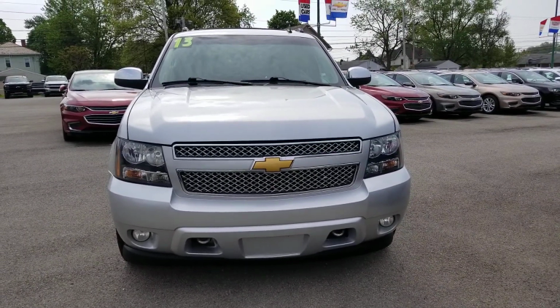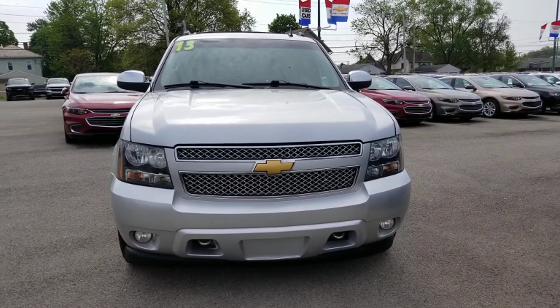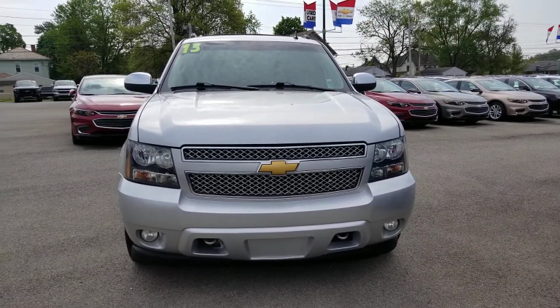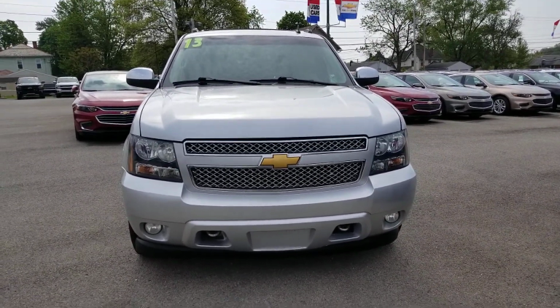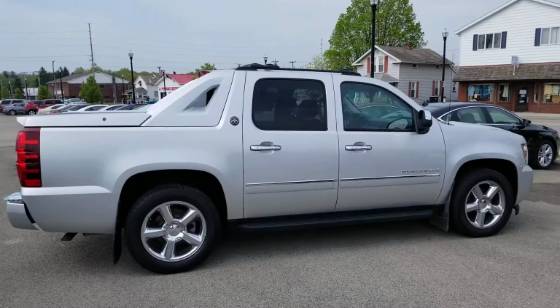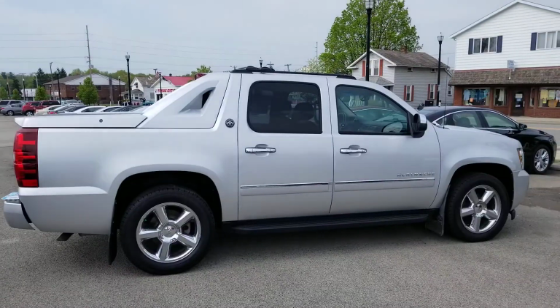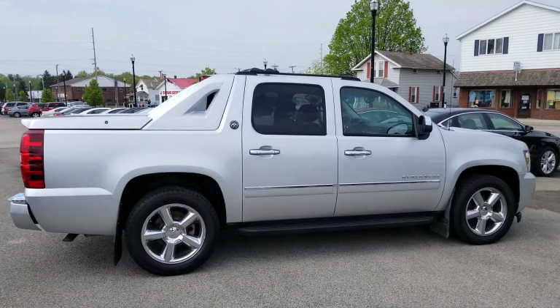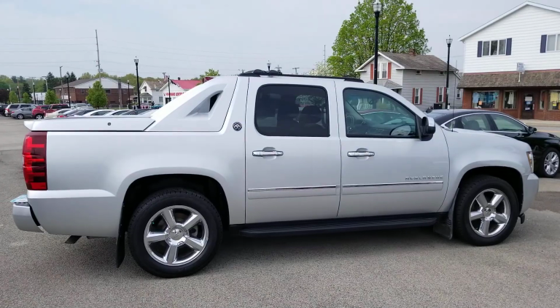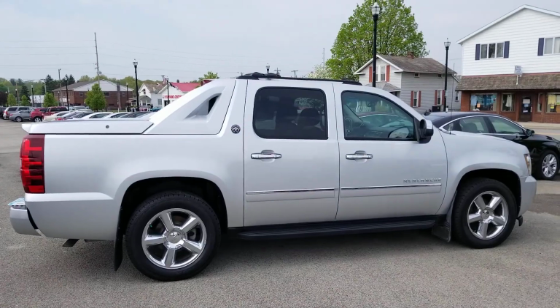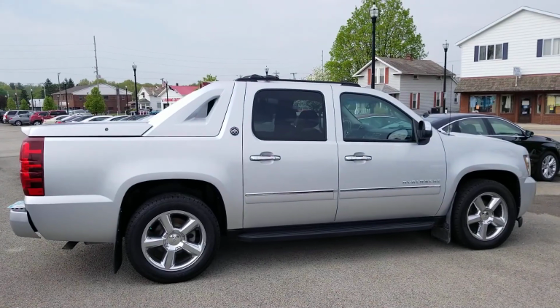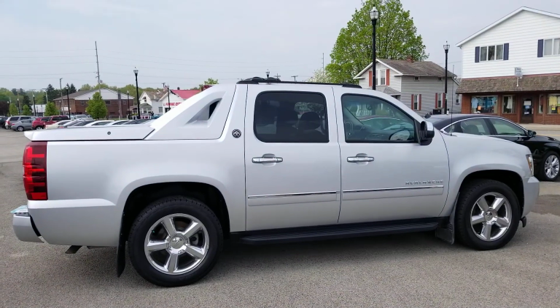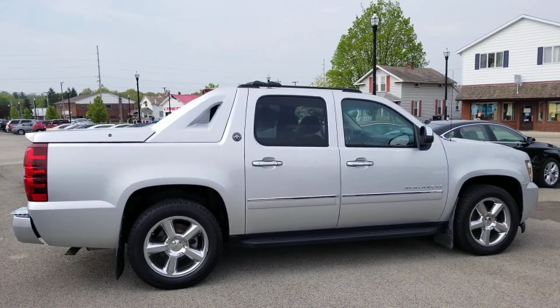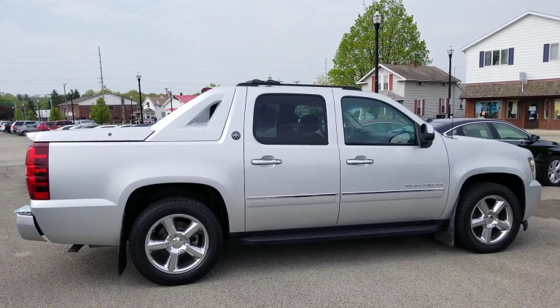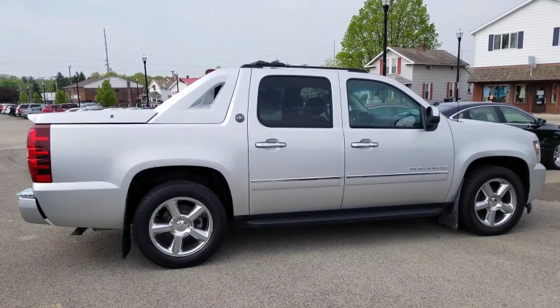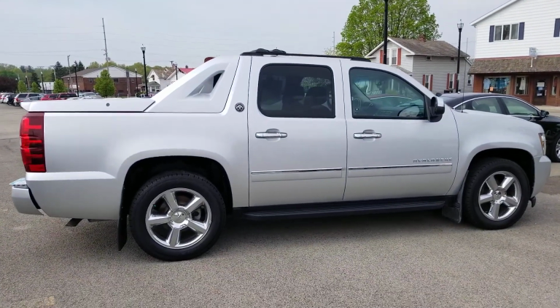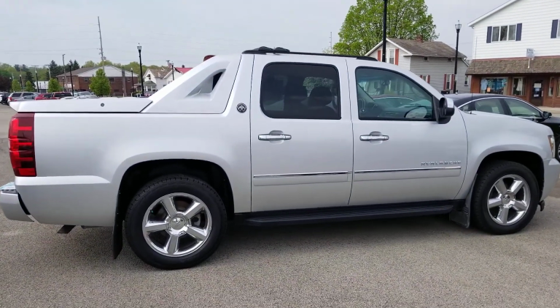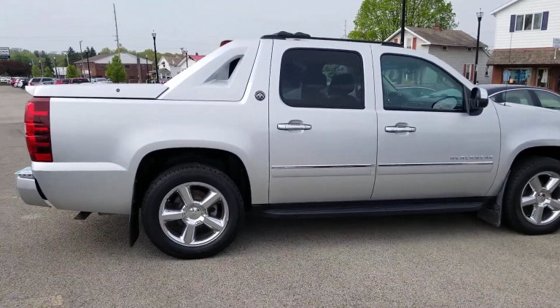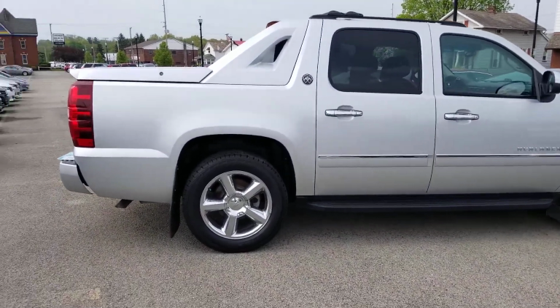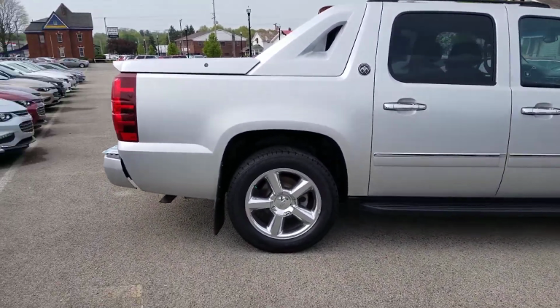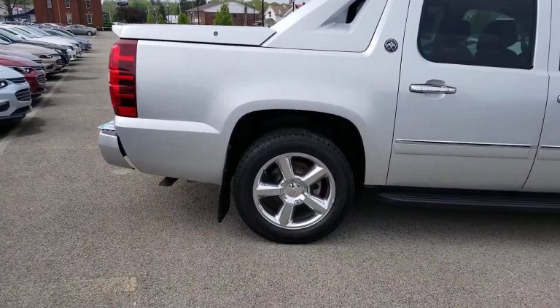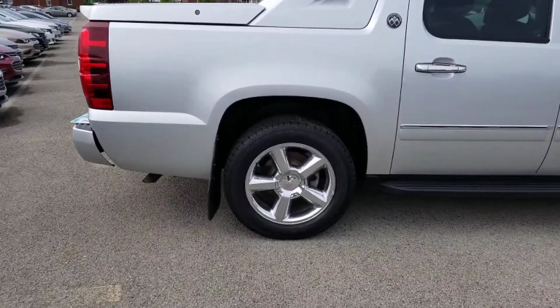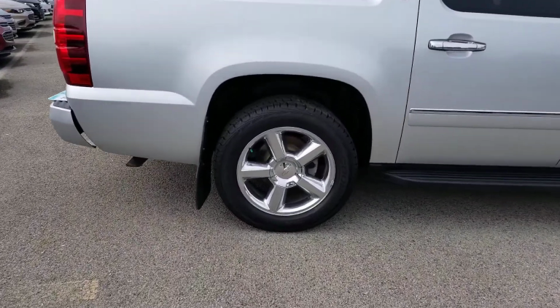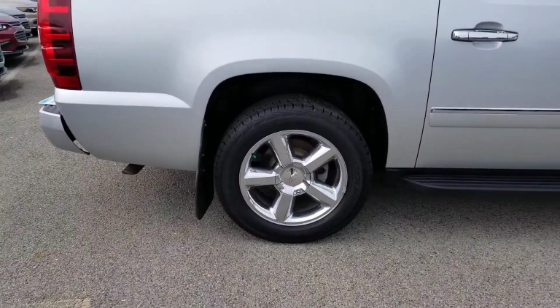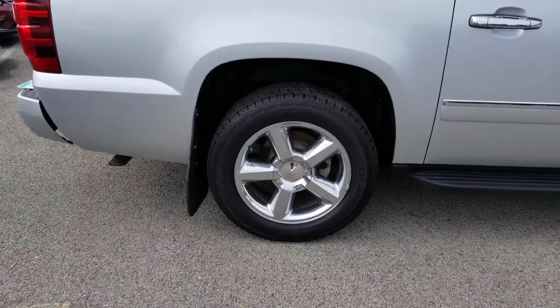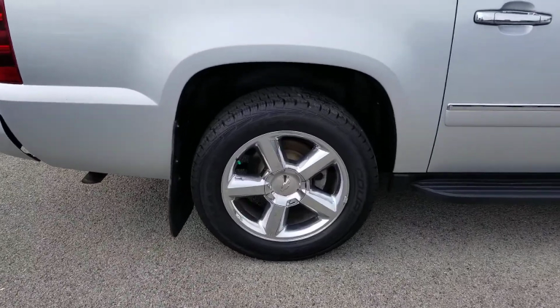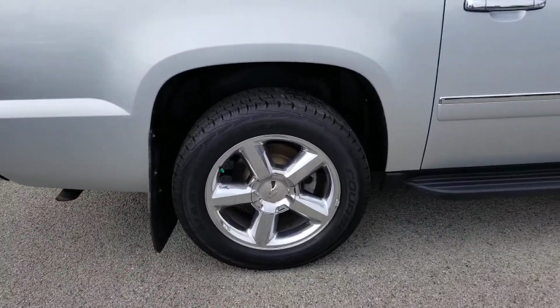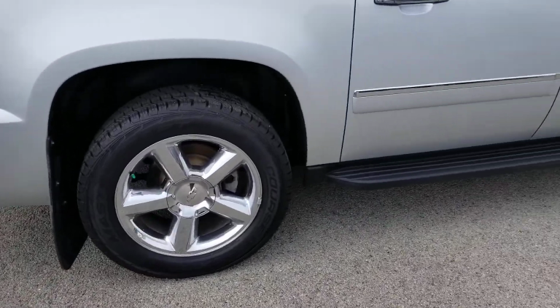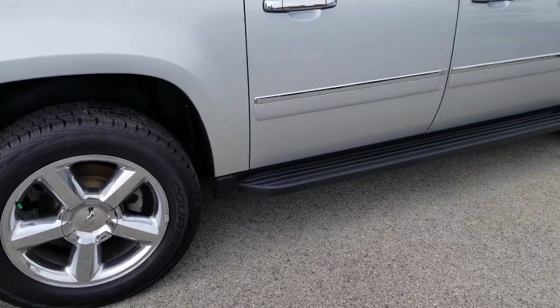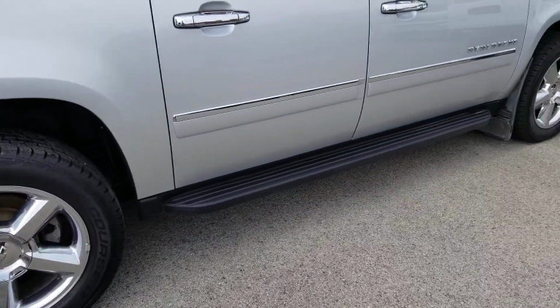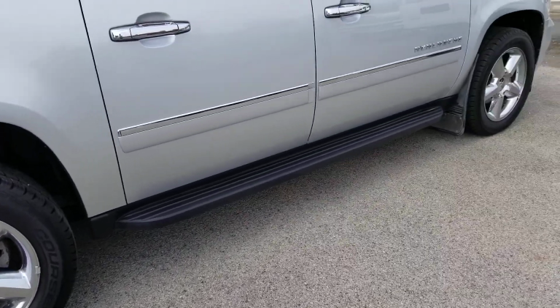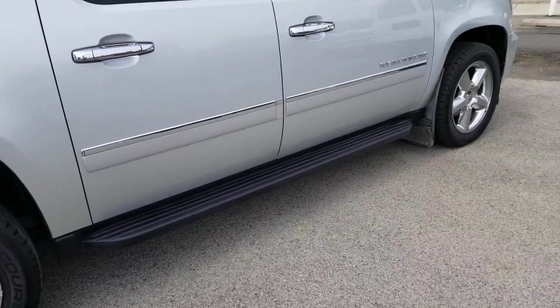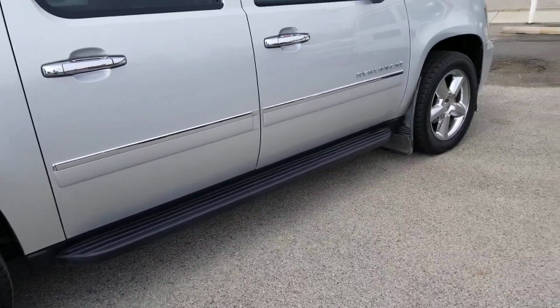Let's have a look at the passenger side. Very nice wheels on this. And as you can see, a step assist along the side here.